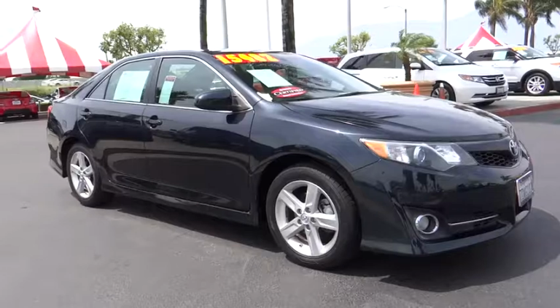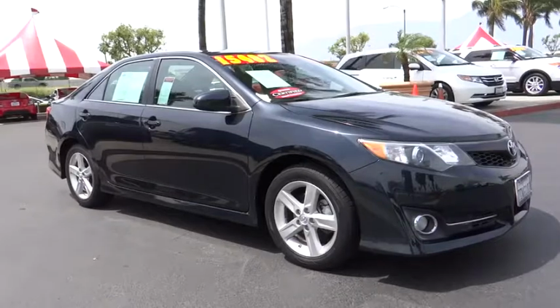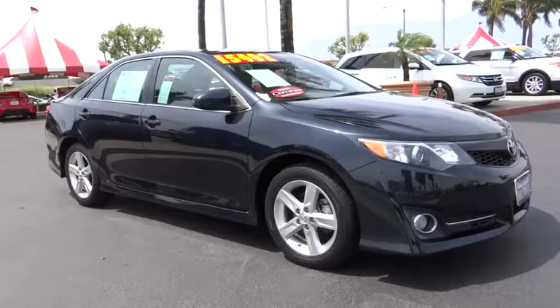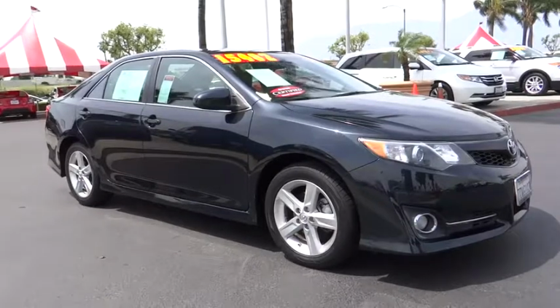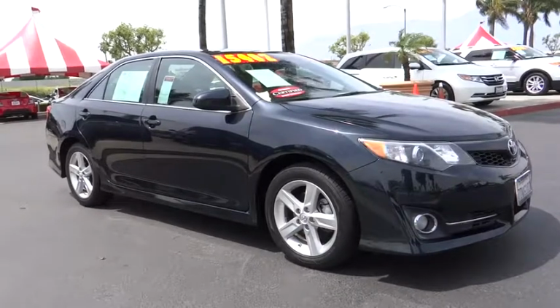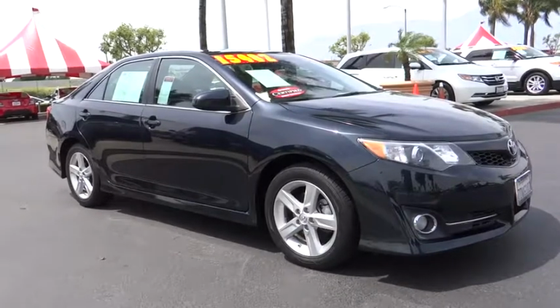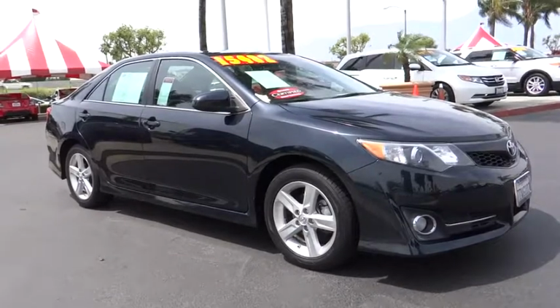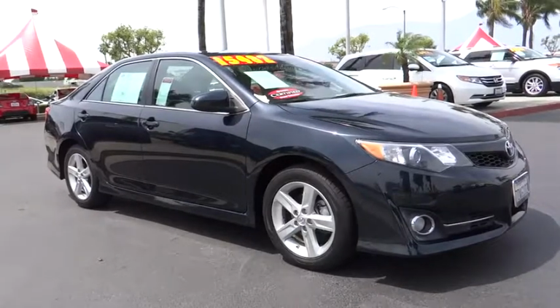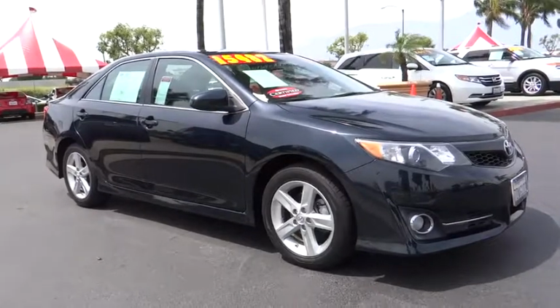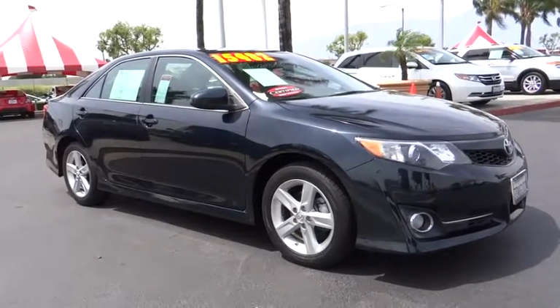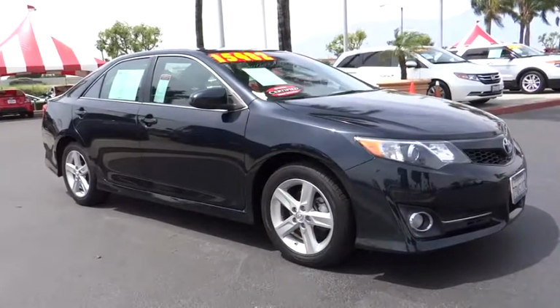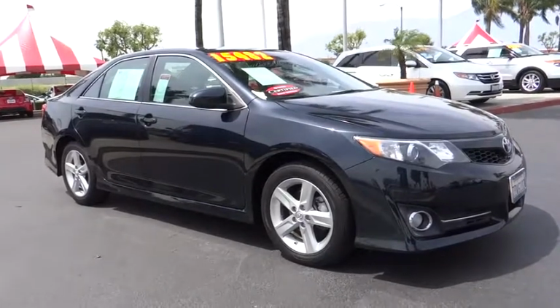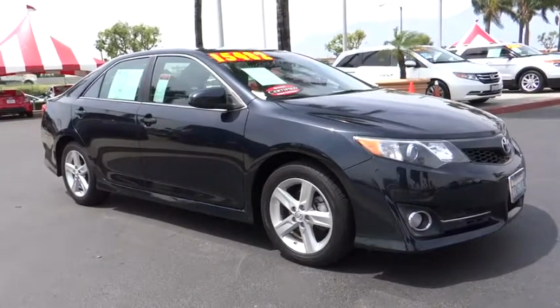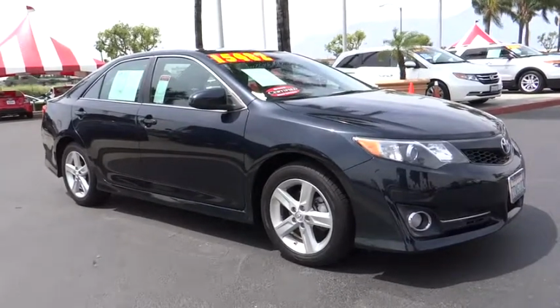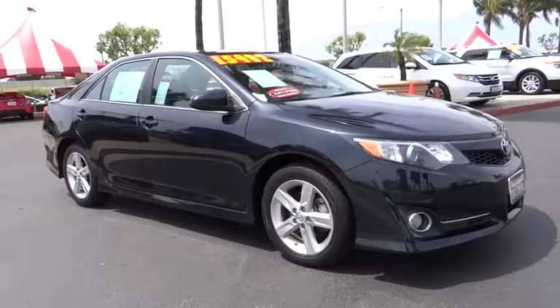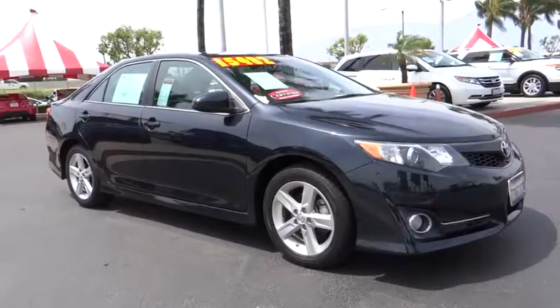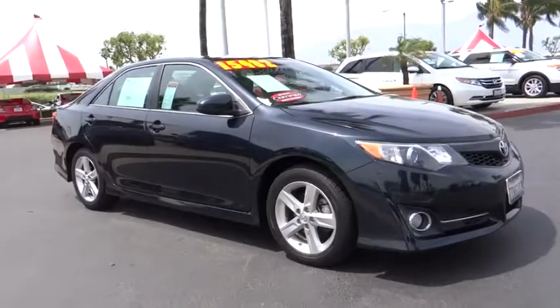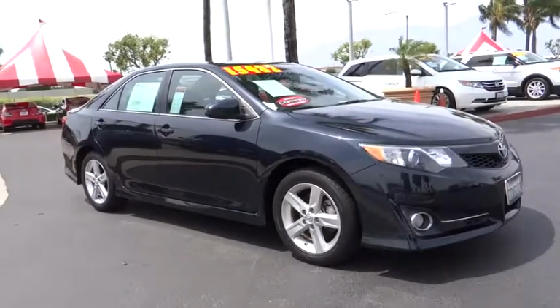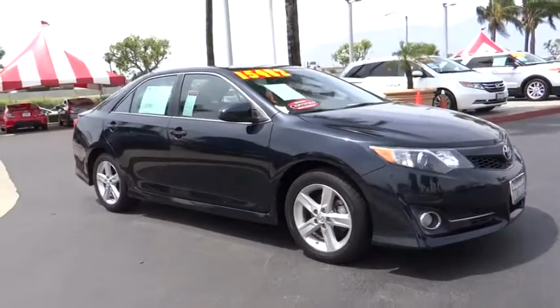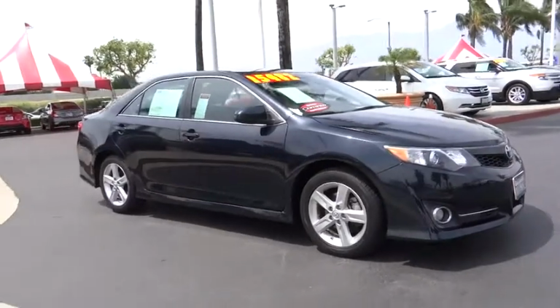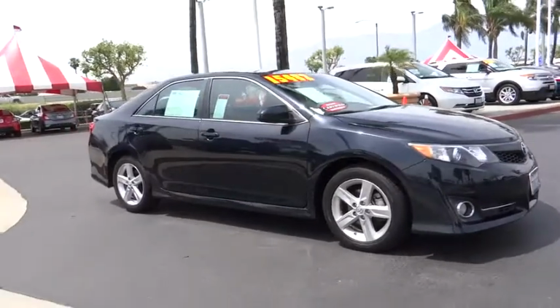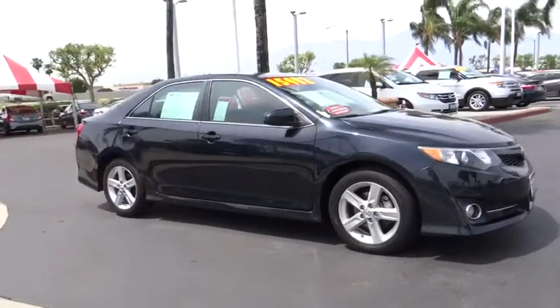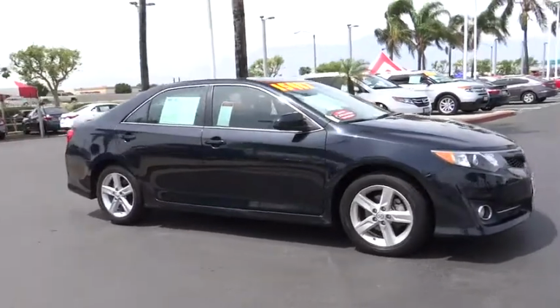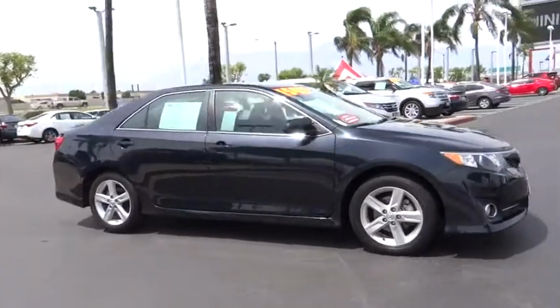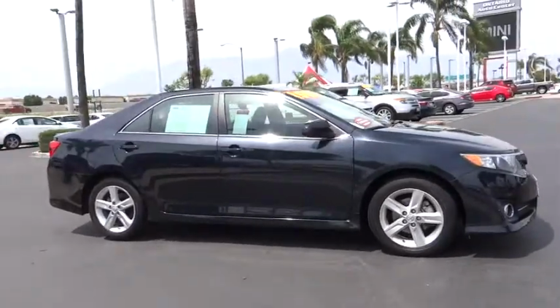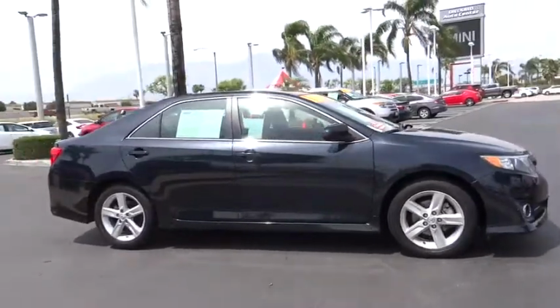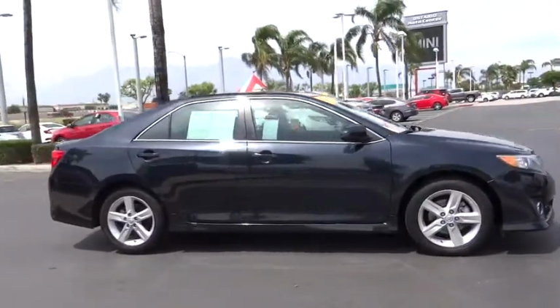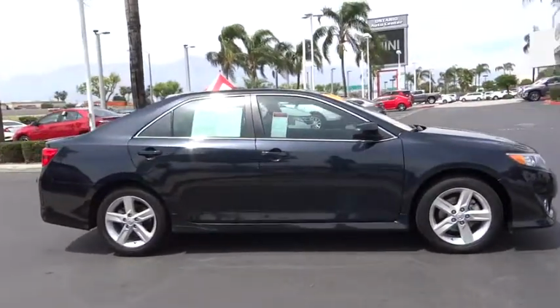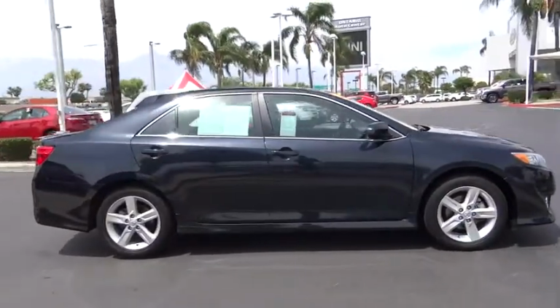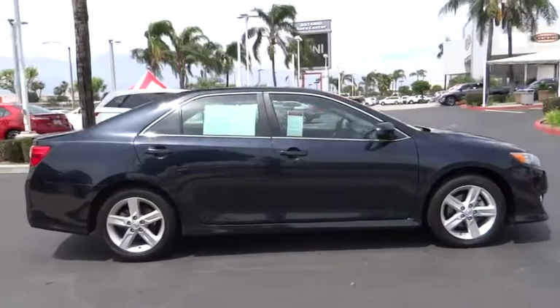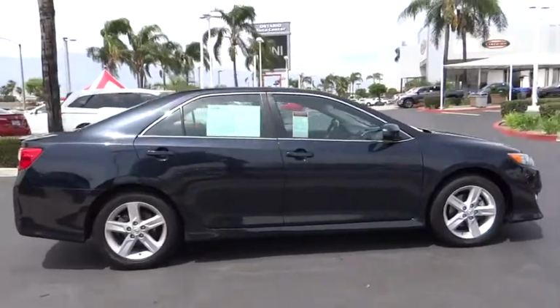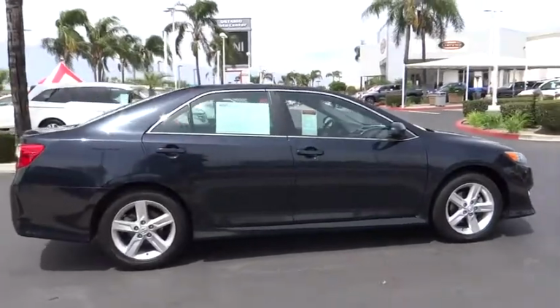The 2014 Toyota Camry. Toyota Camry is an affordable, mid-sized car. Reliable and great, comfortable commuter car. This vehicle has less than 60,000 miles.